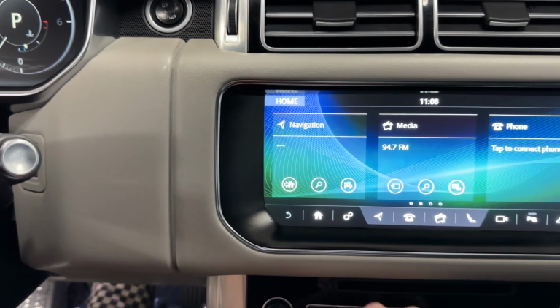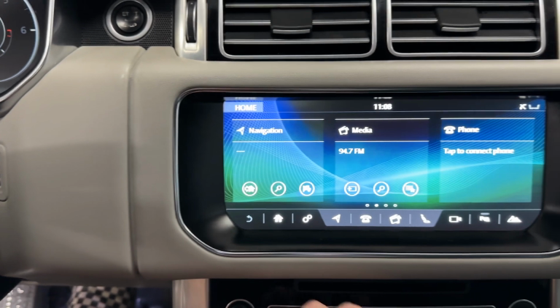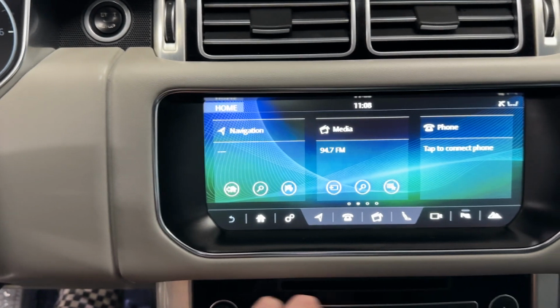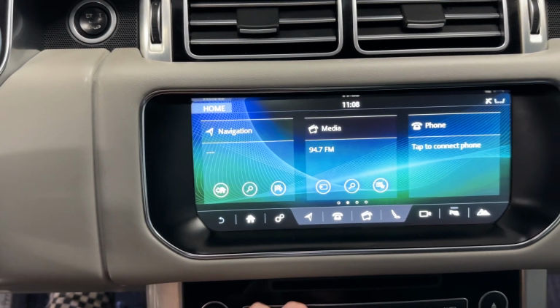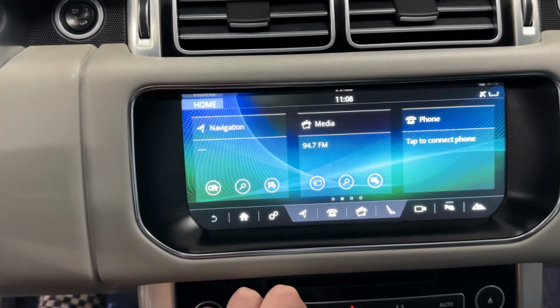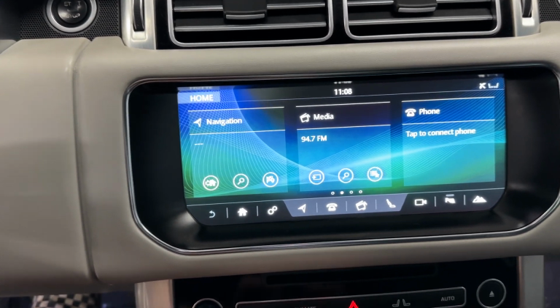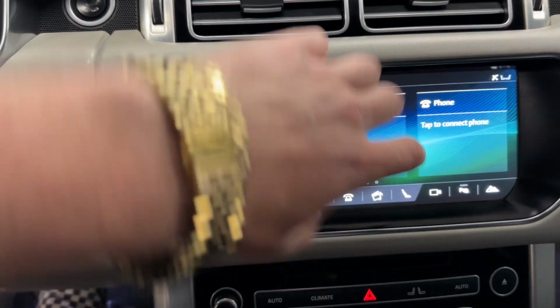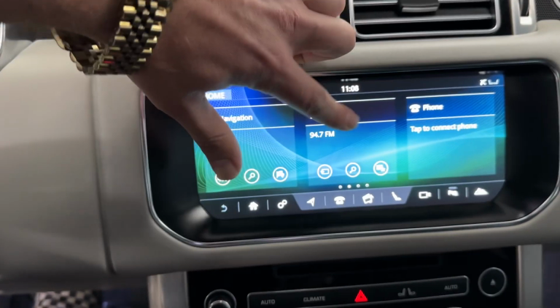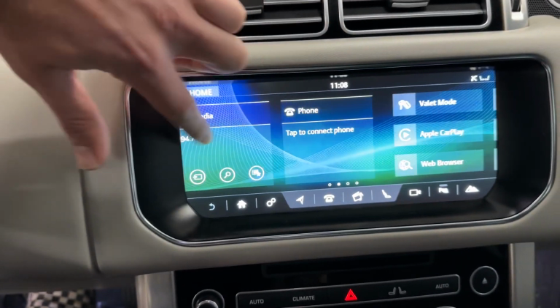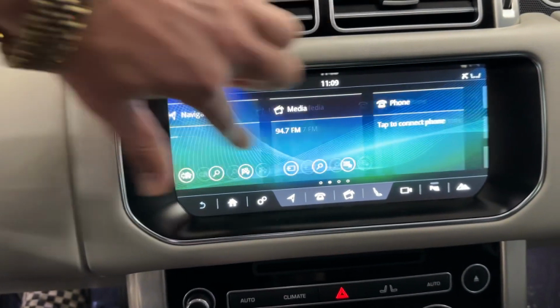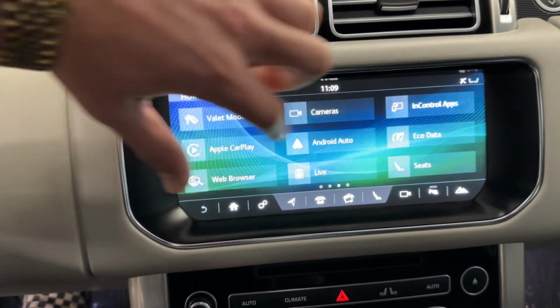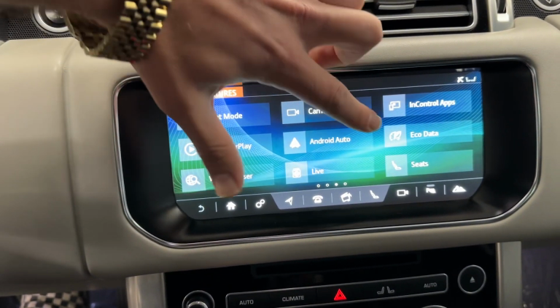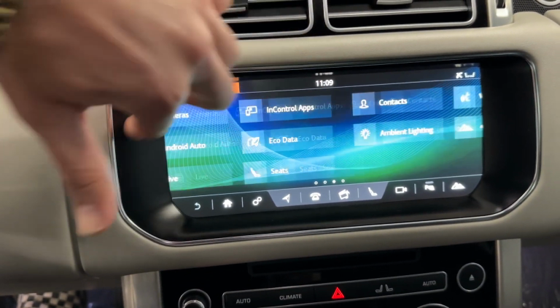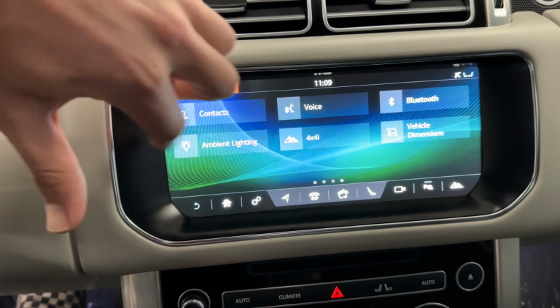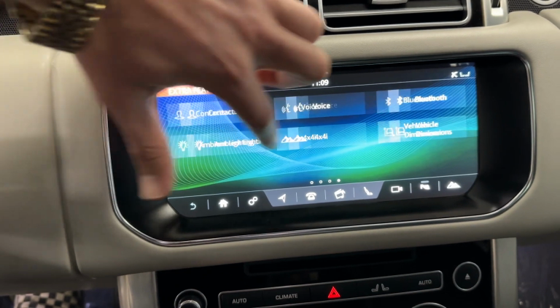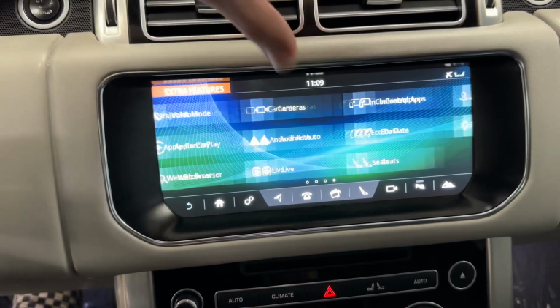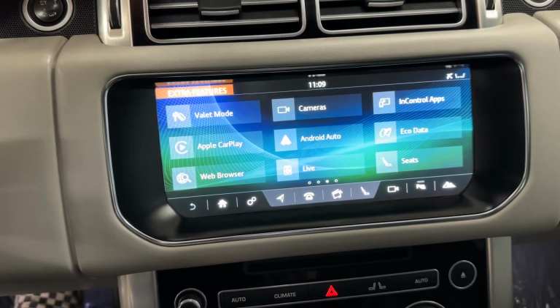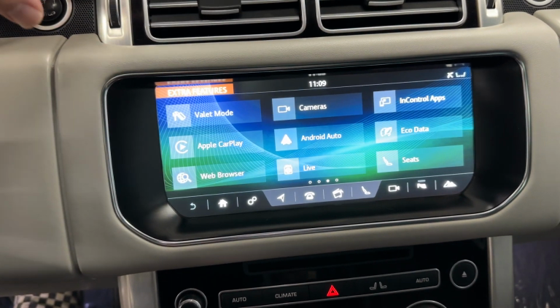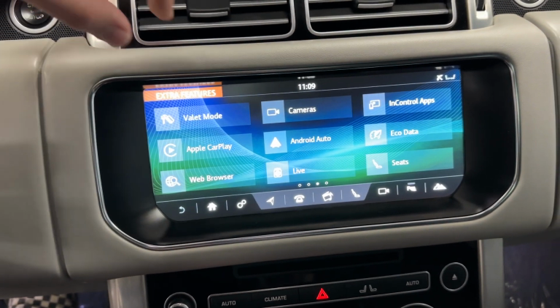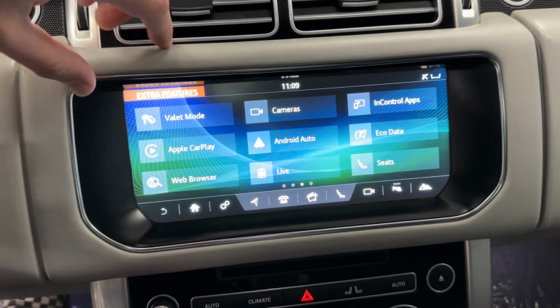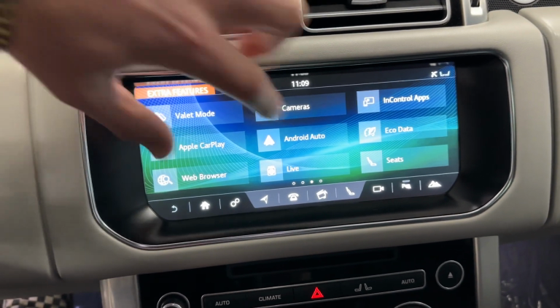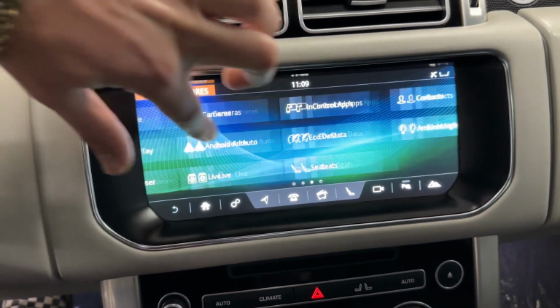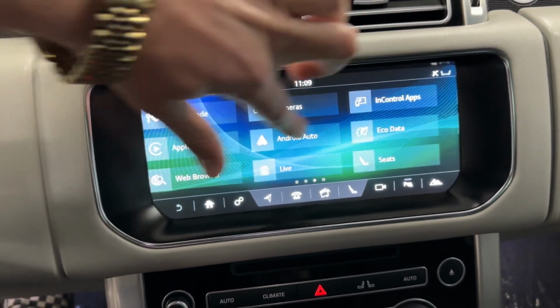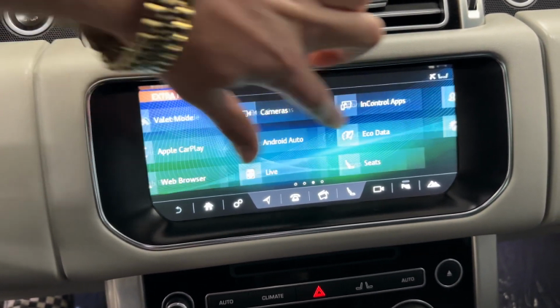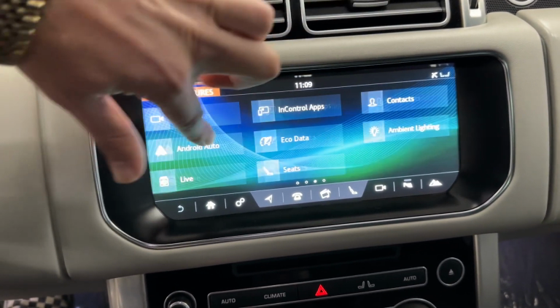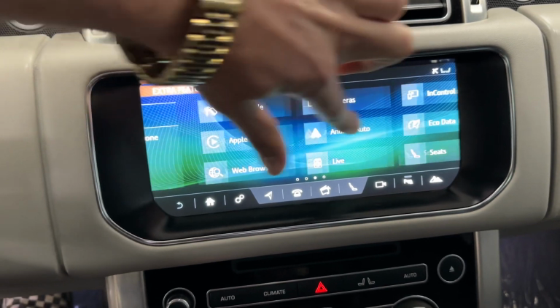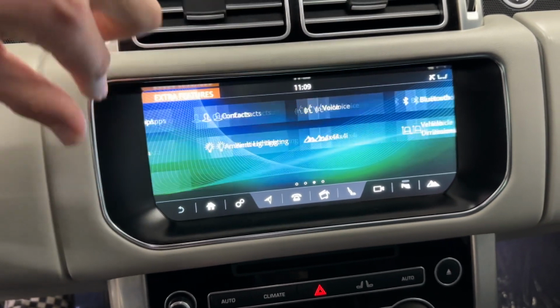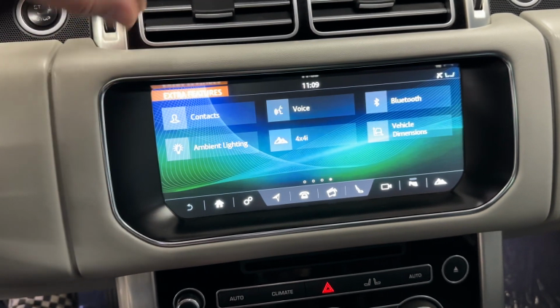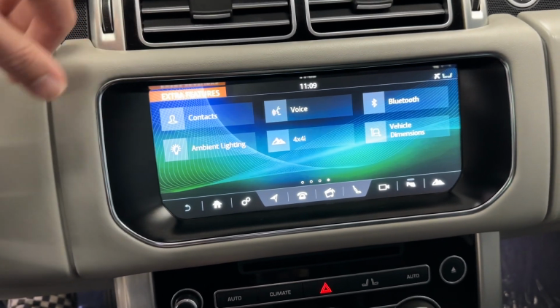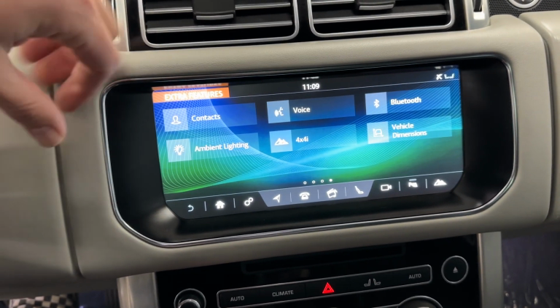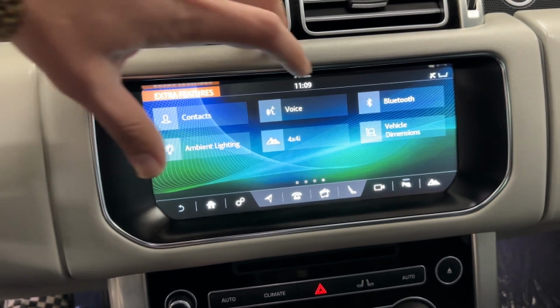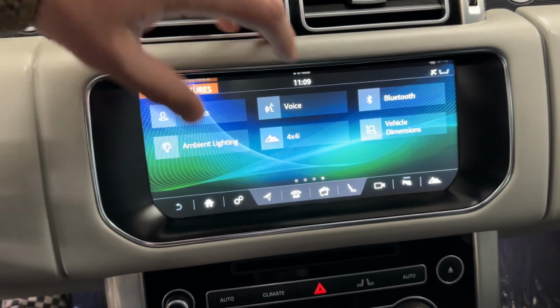This is the infotainment system I was telling you about. As you can see, I just started the car up and it's already fully good to go. It'll move with your finger as you swipe, just like an iPhone or any type of phone.